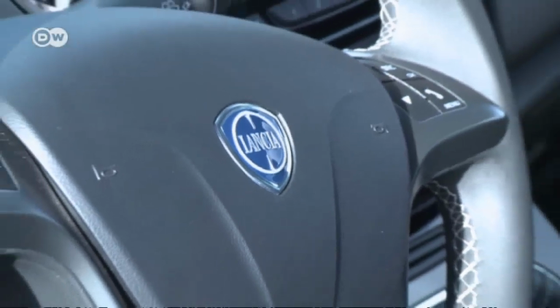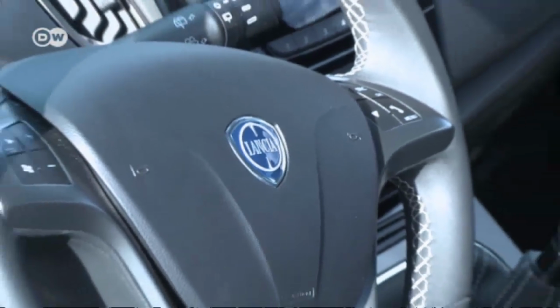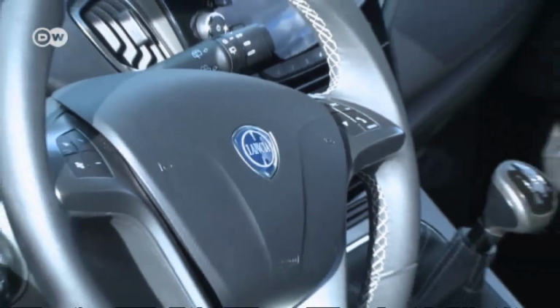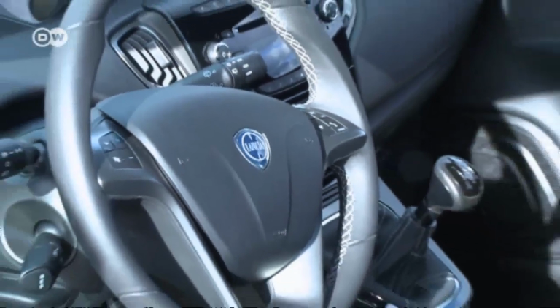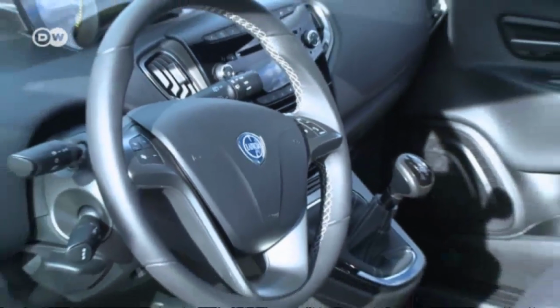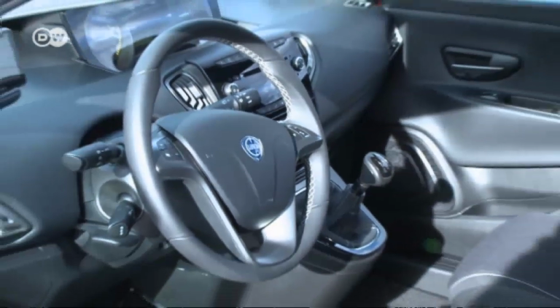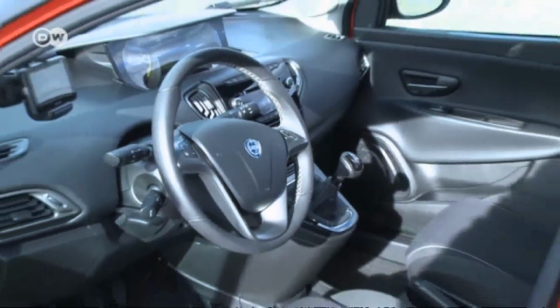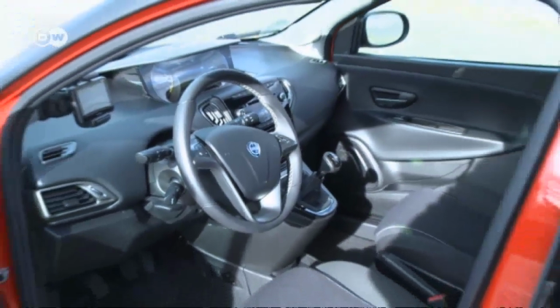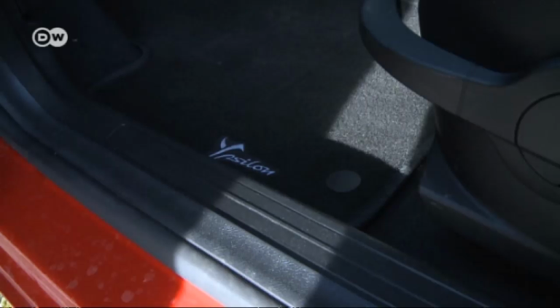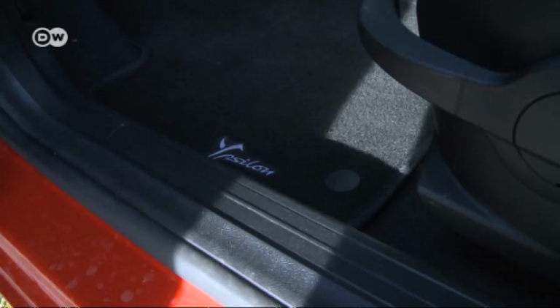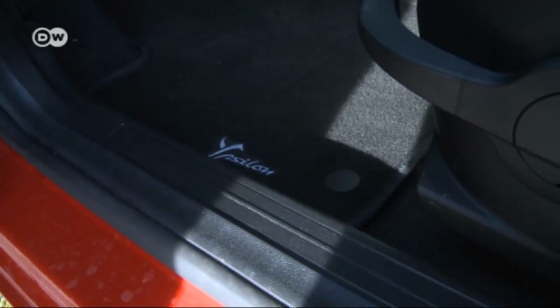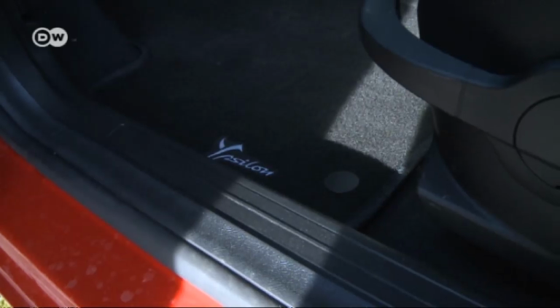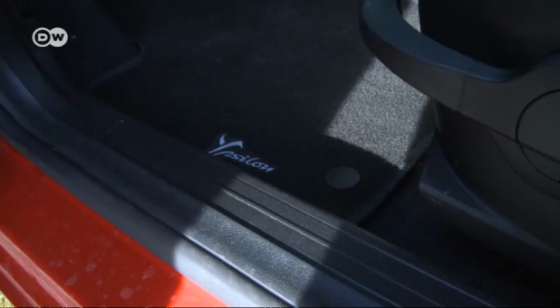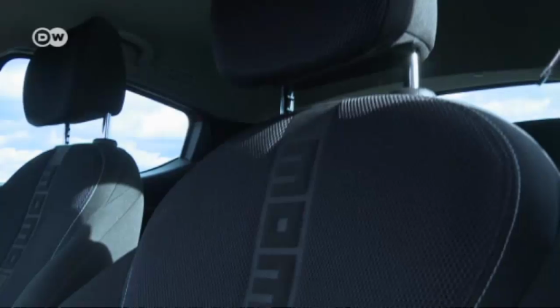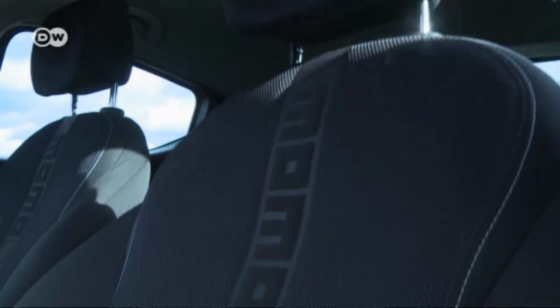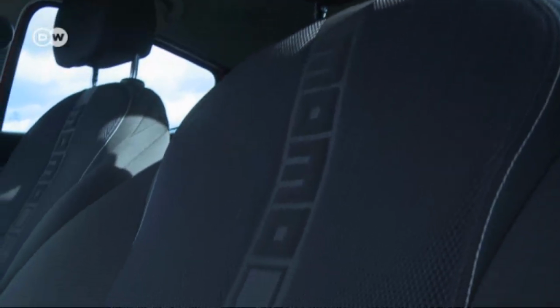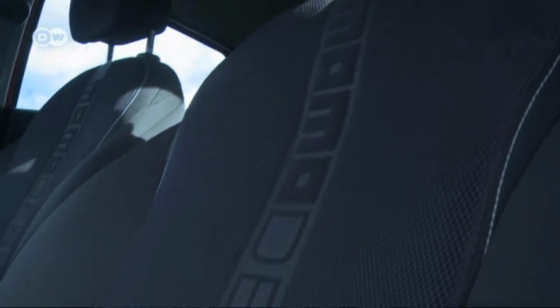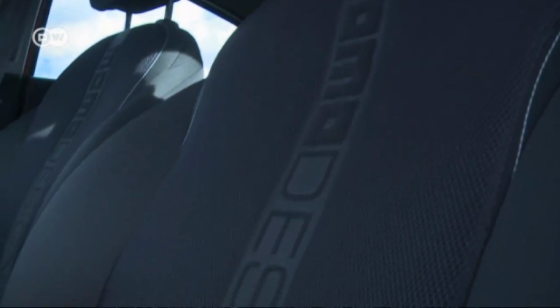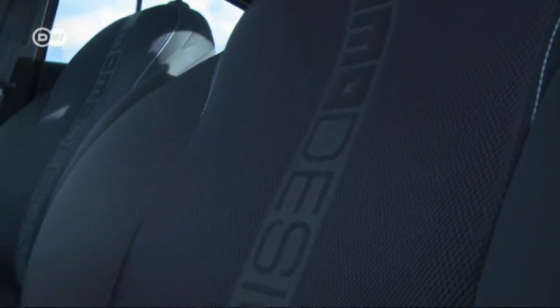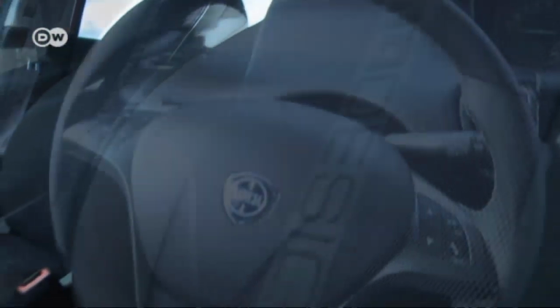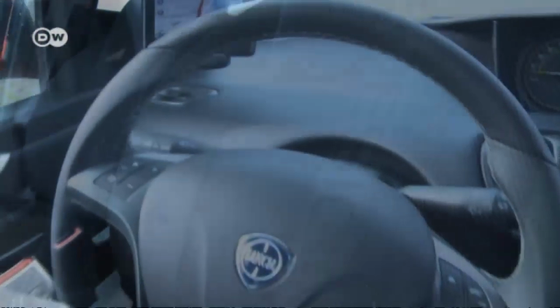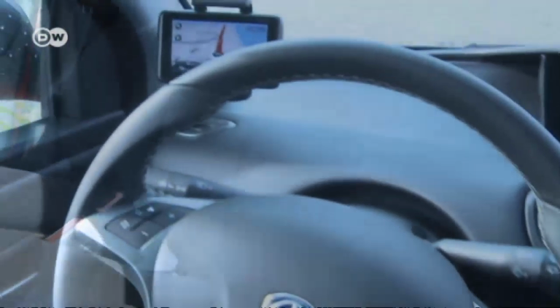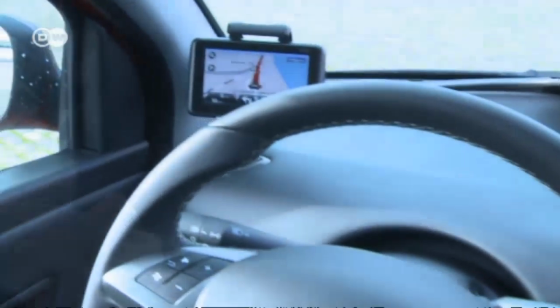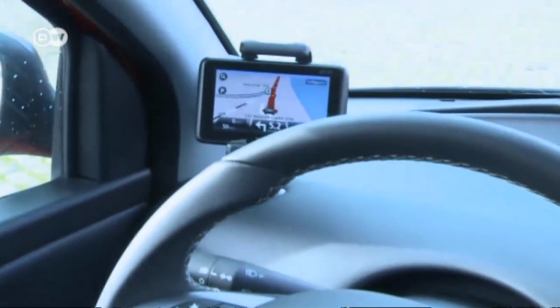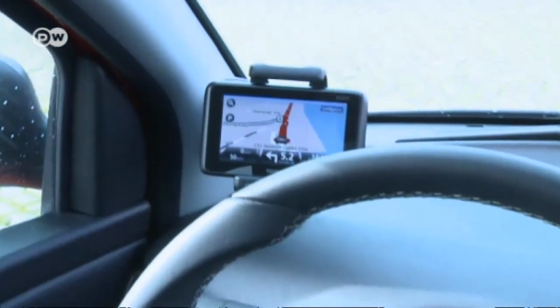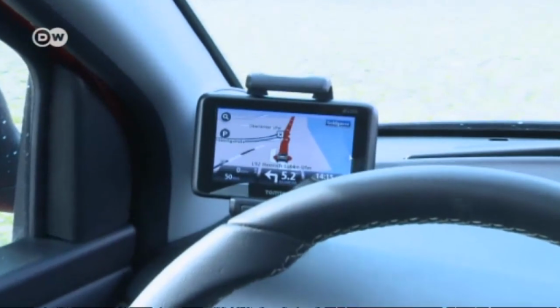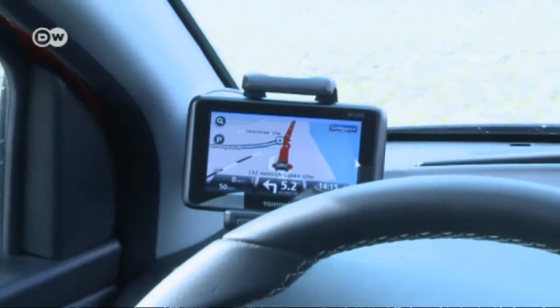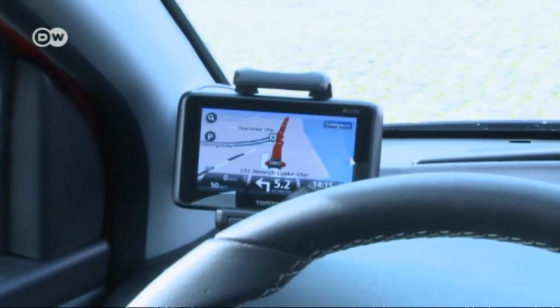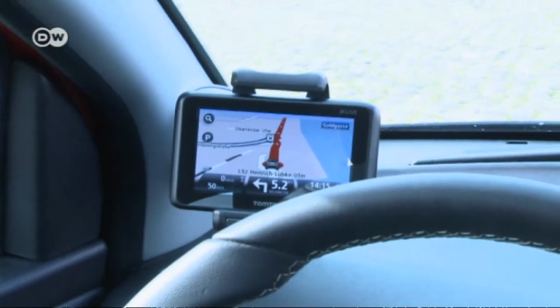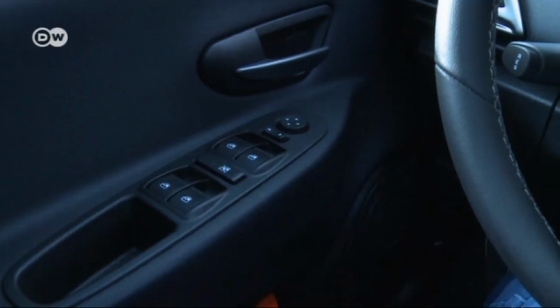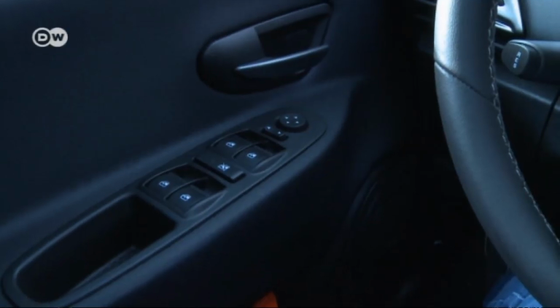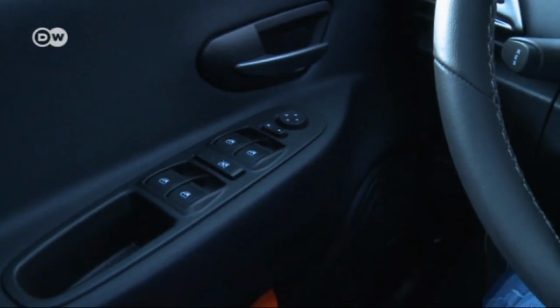The Ypsilon's interior is well styled too. The textile seats are comfortable and good looking. The GPS device is movable, and the instrument buttons are ergonomic.